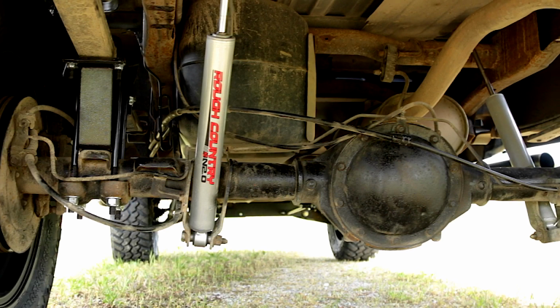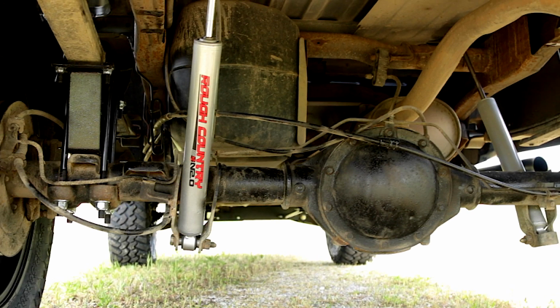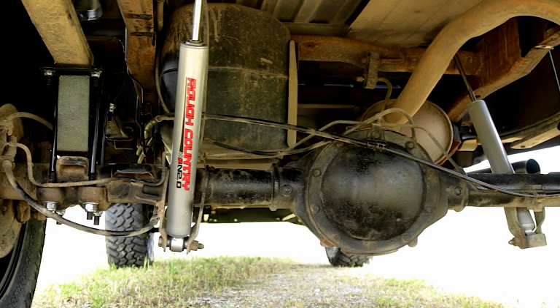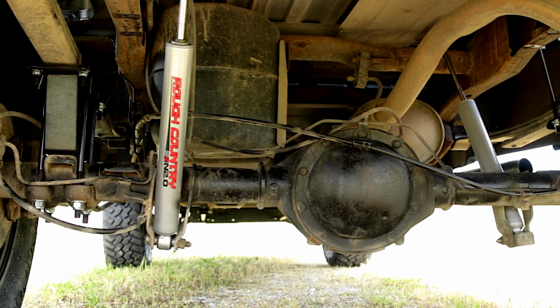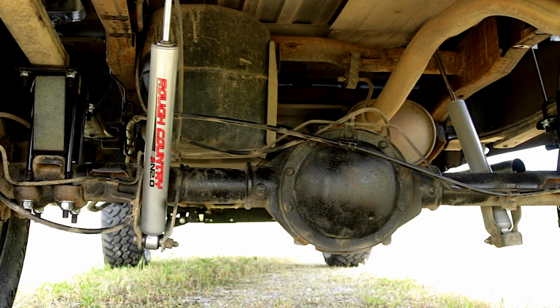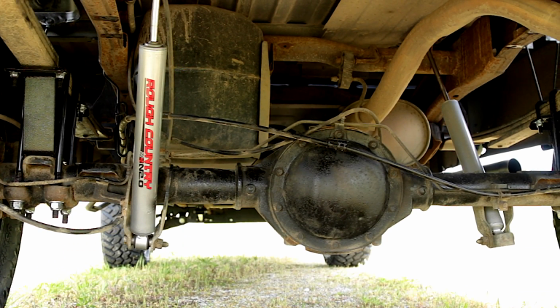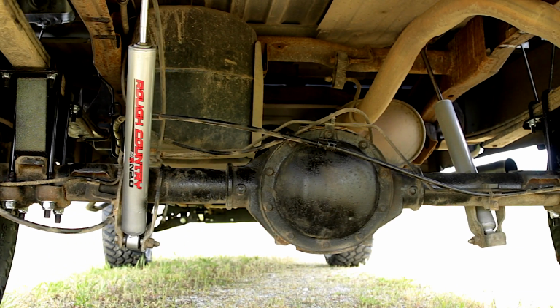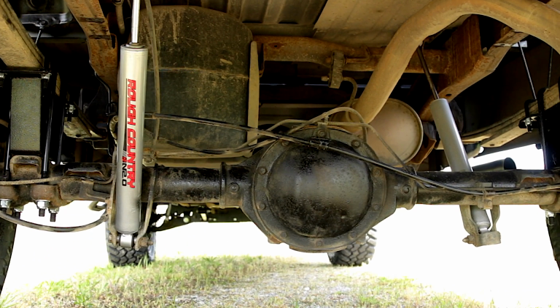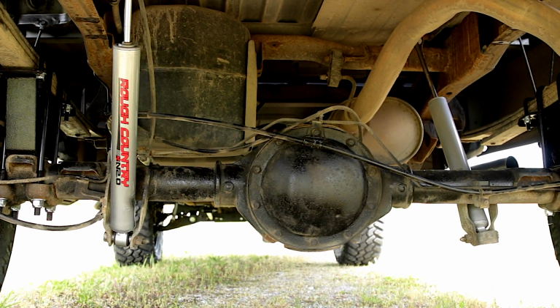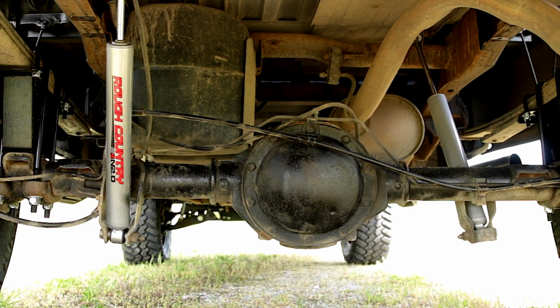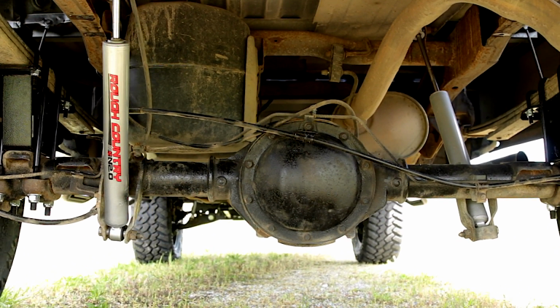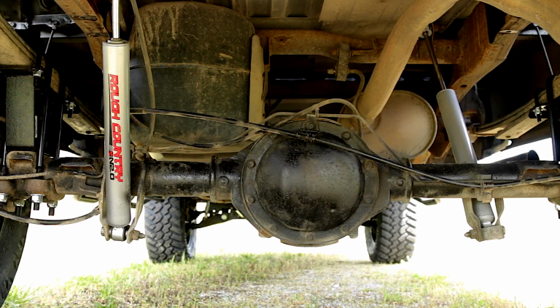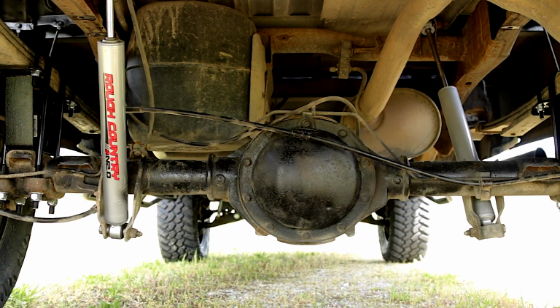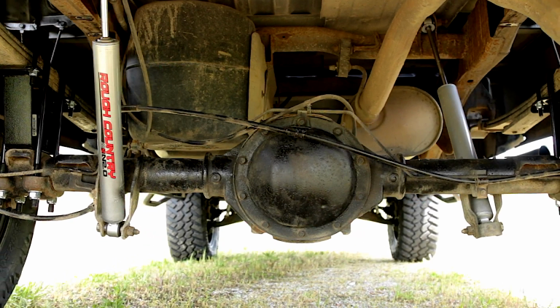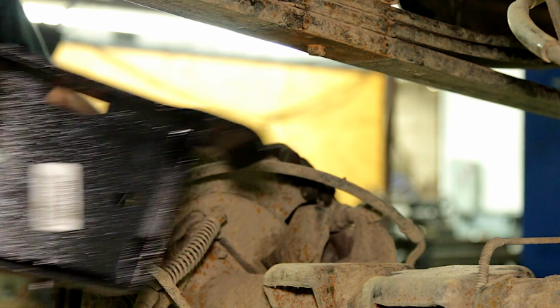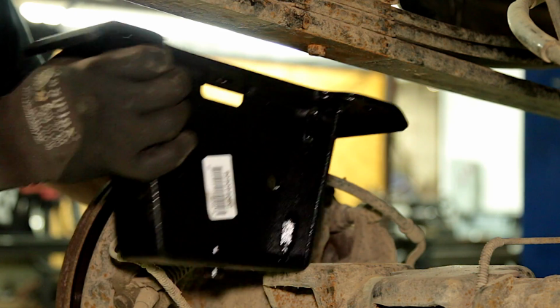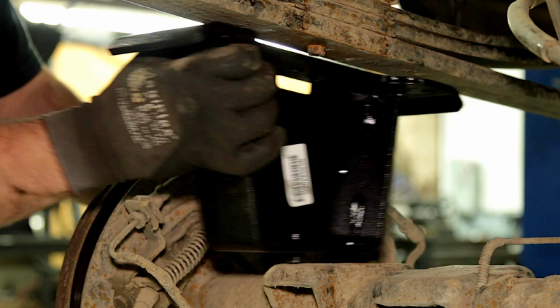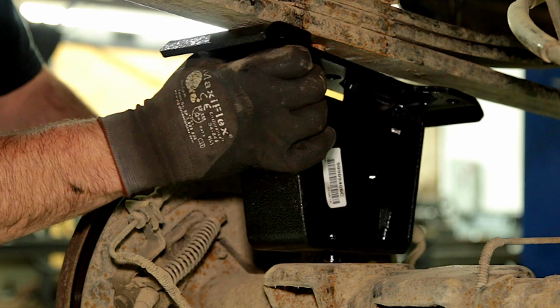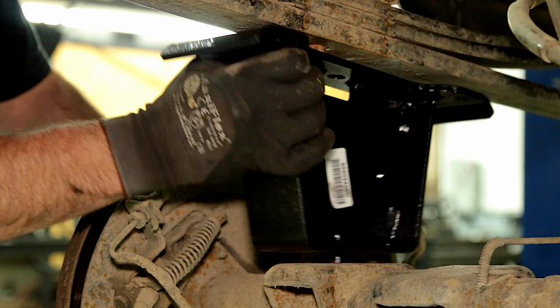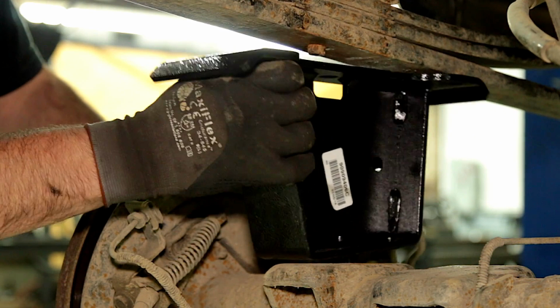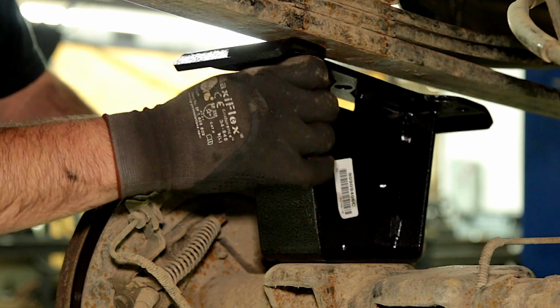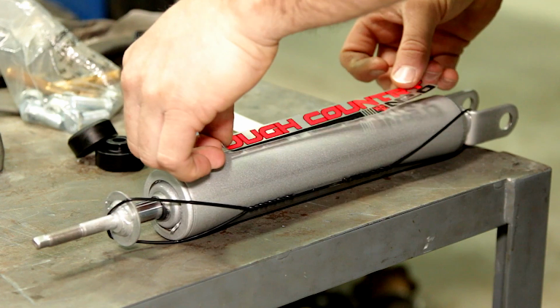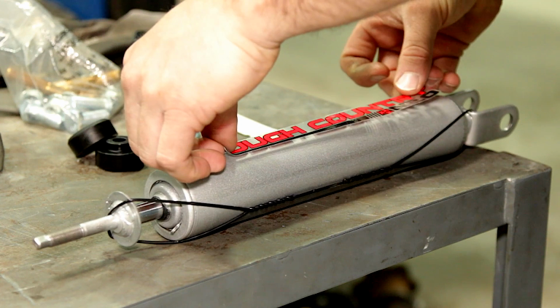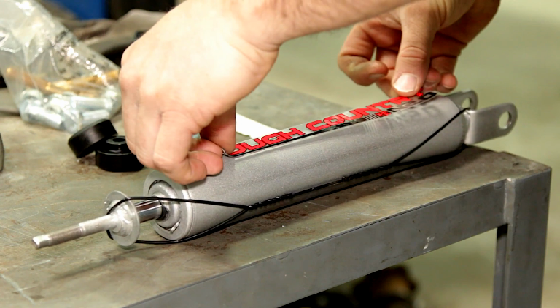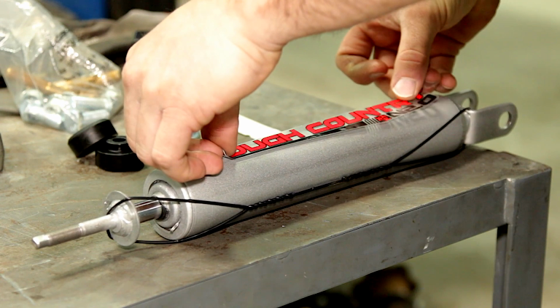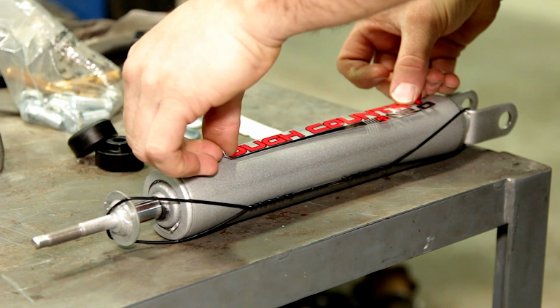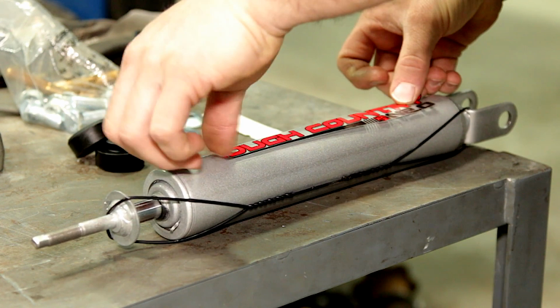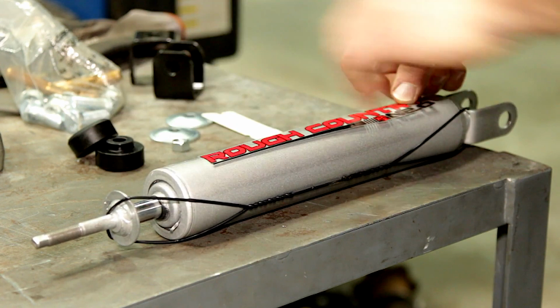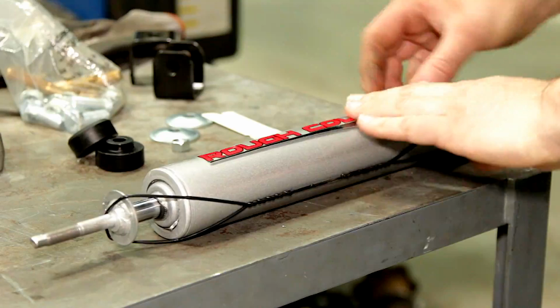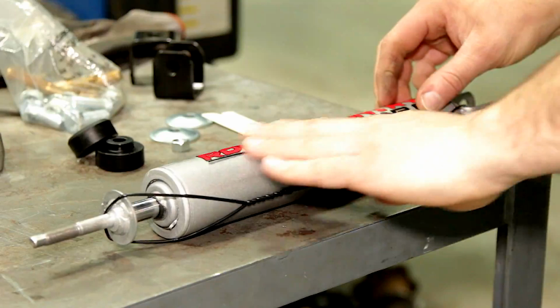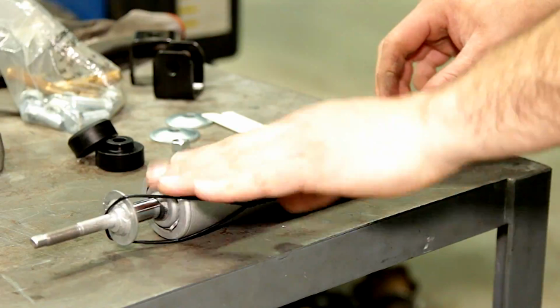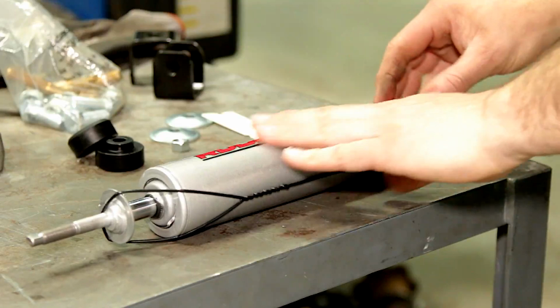A set of rear fabricated lift blocks provide rear lift with an anti-wrap design that prevents binding or axle wrap issues. Also included are a set of four Rough Country N2O shocks.